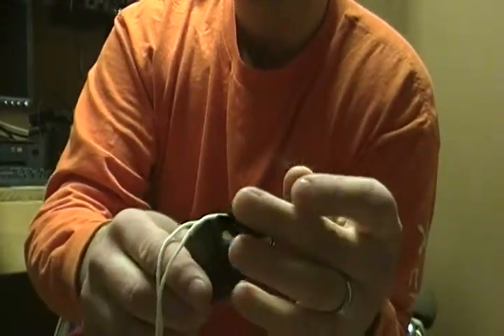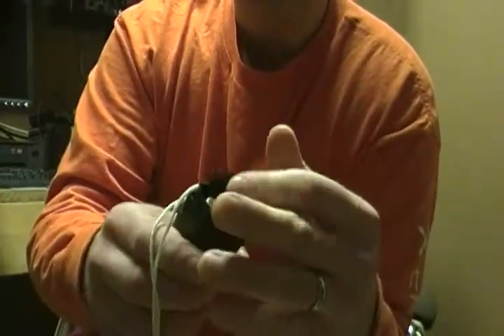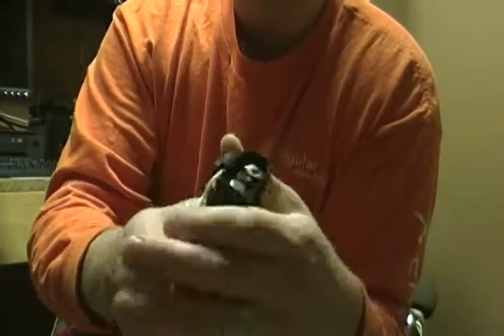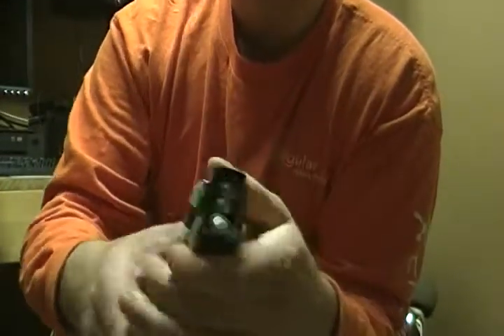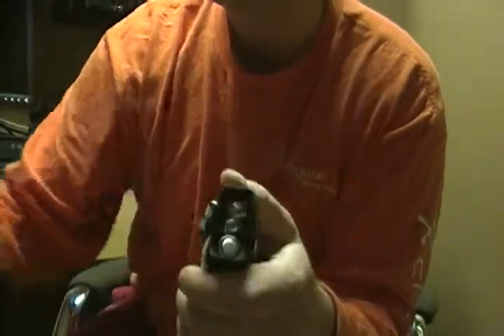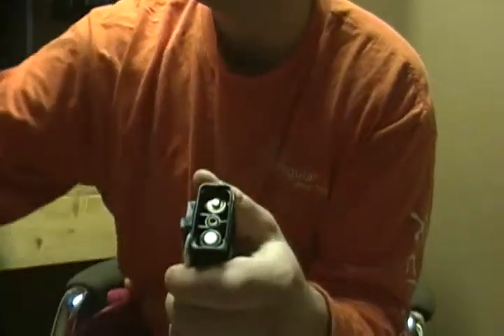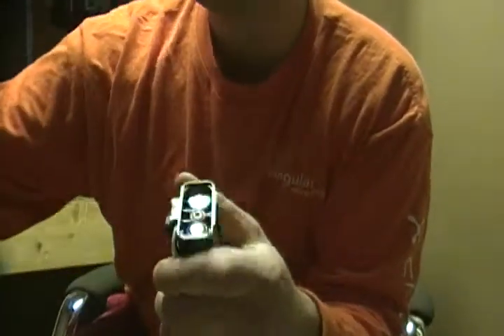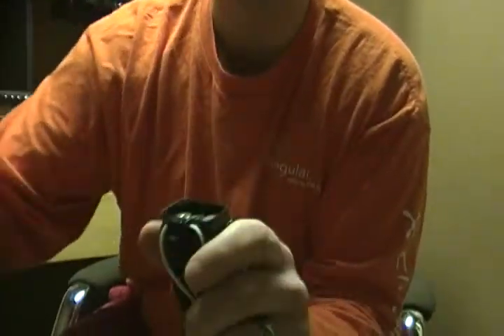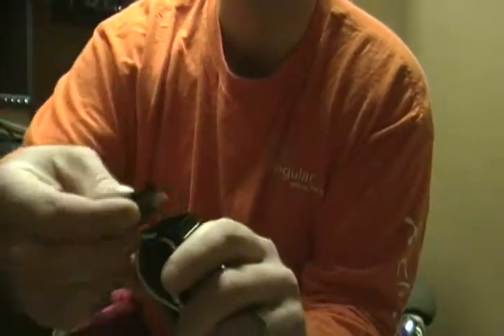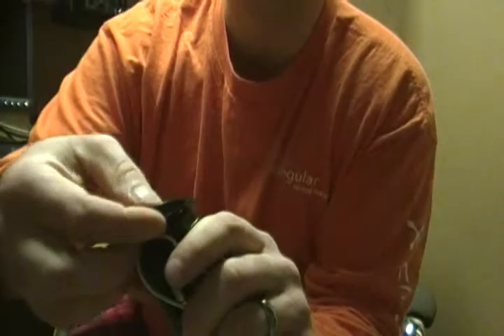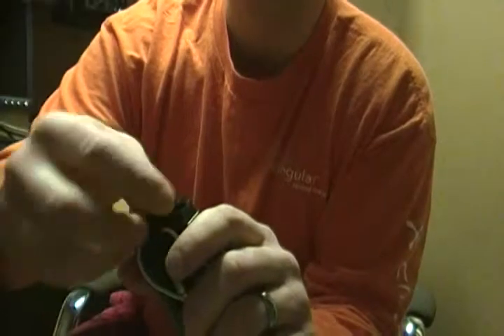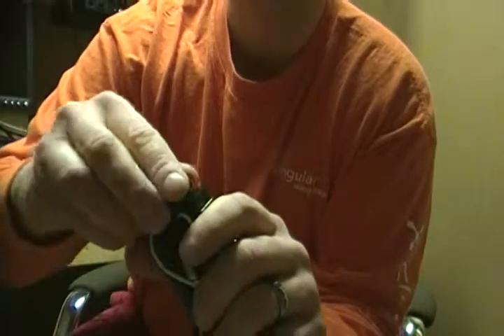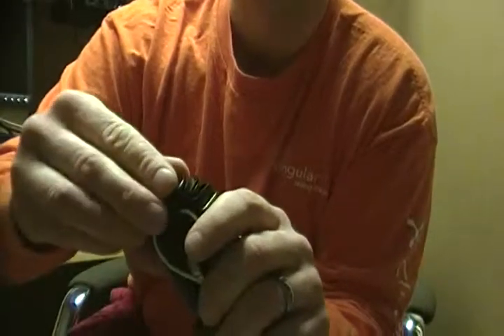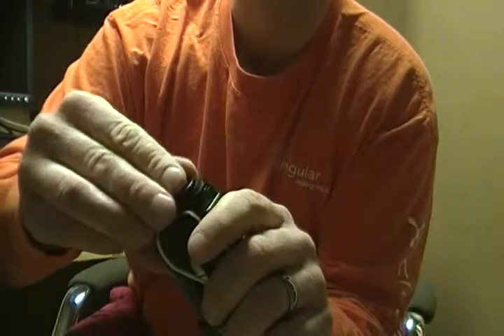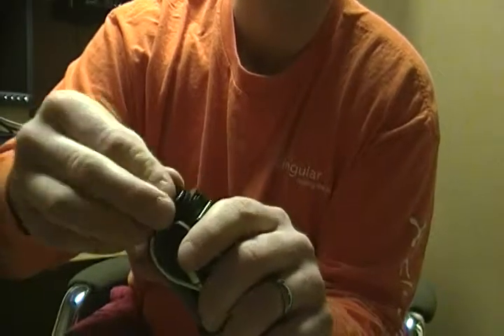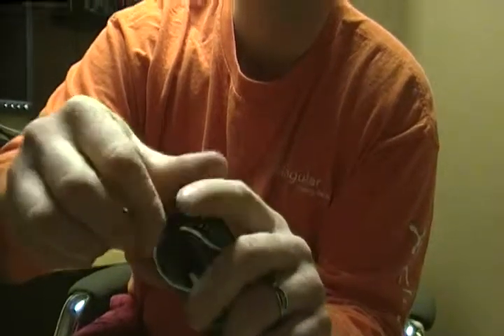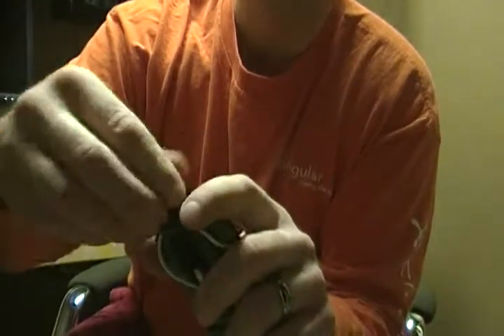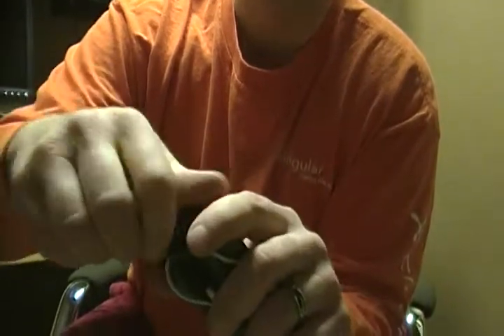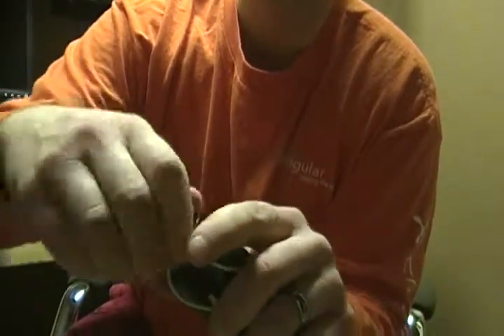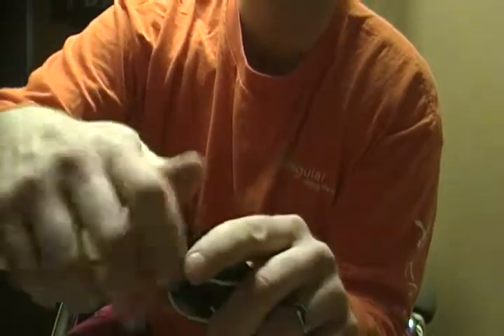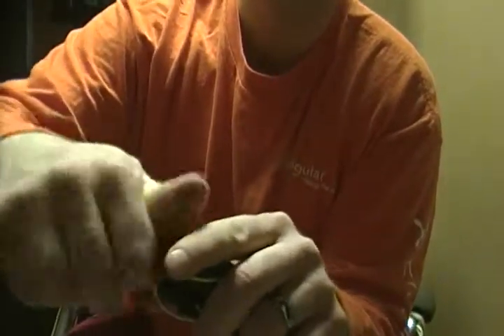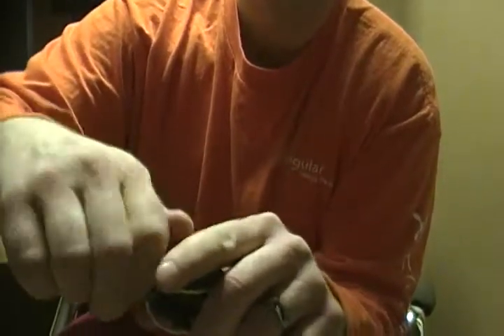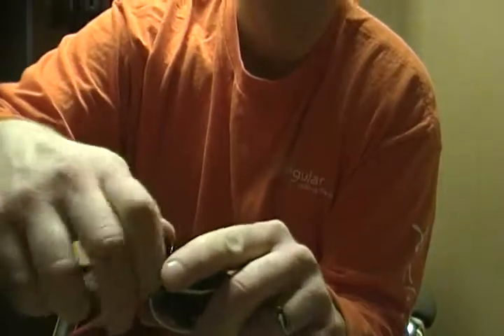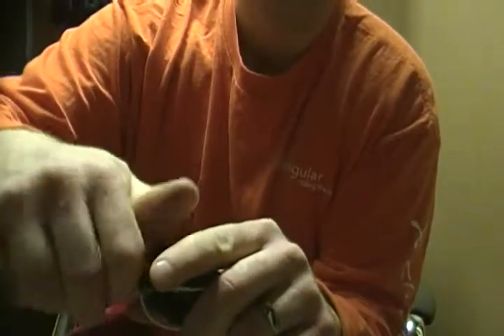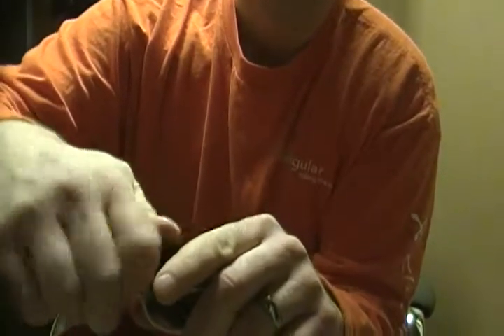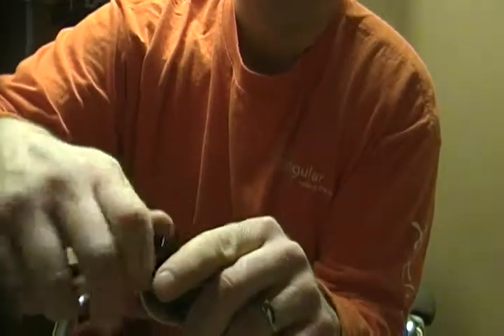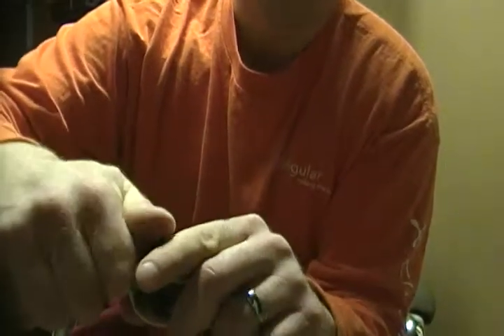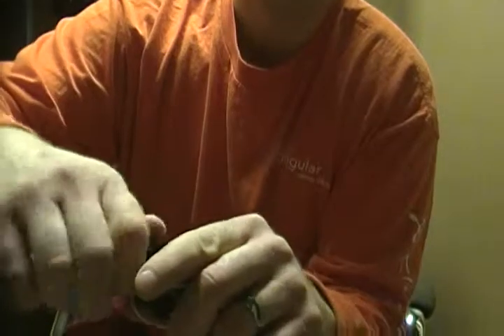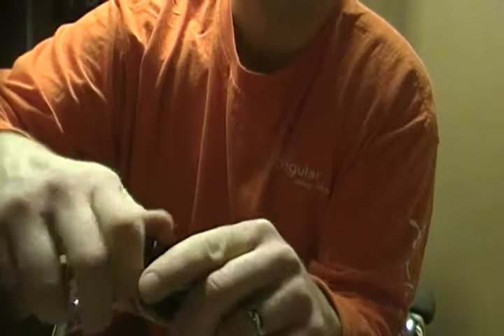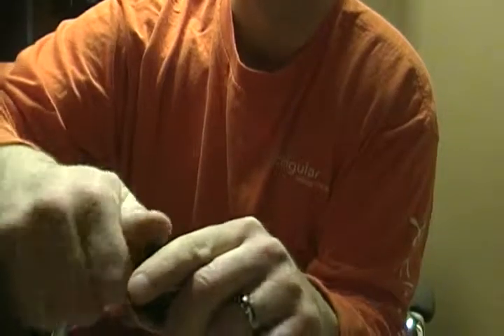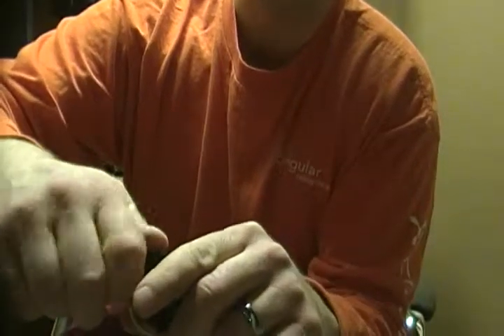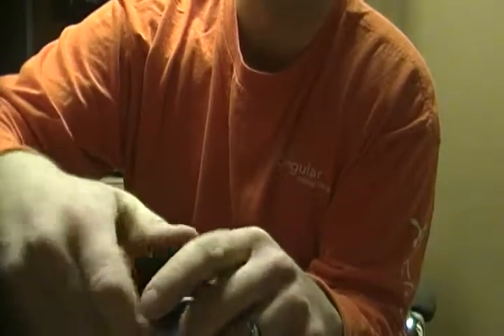That's it. Put her back together. Put the lid on there and screw it in. Back in business.